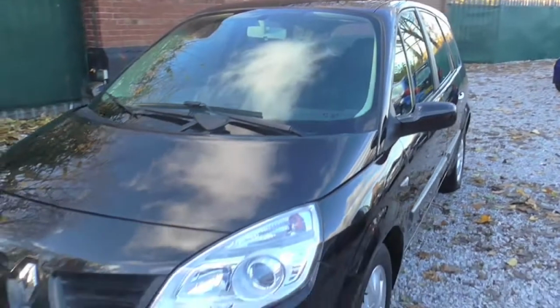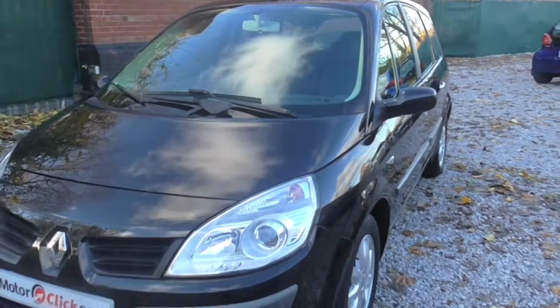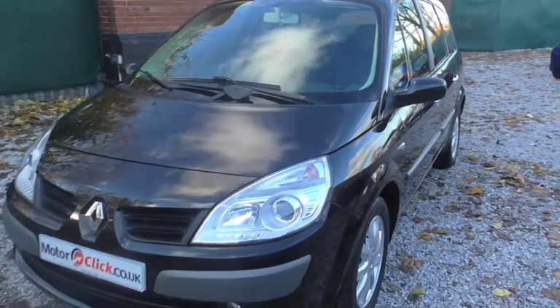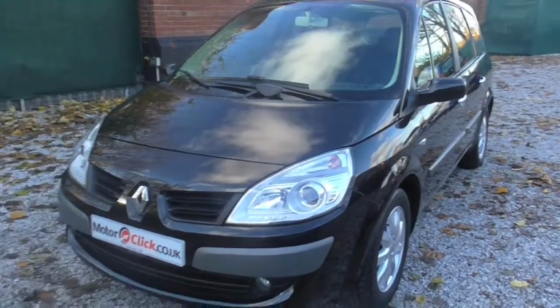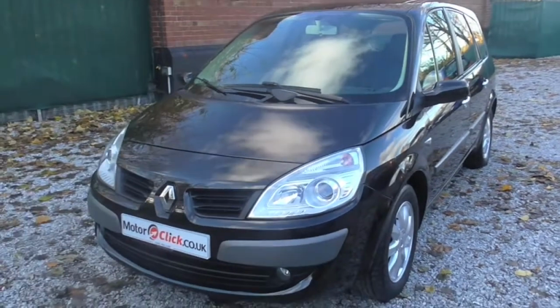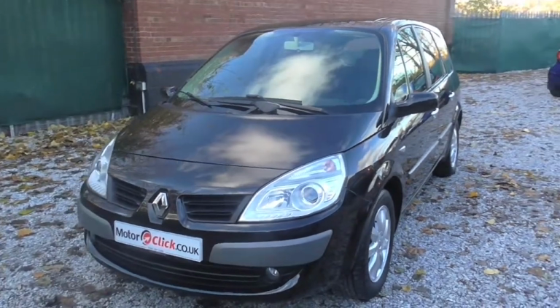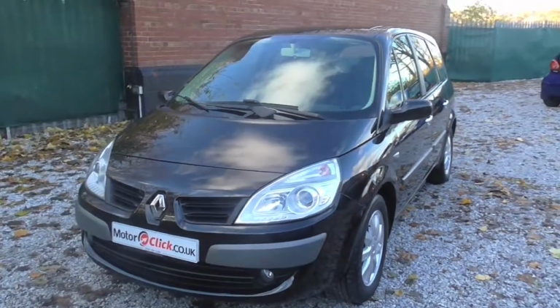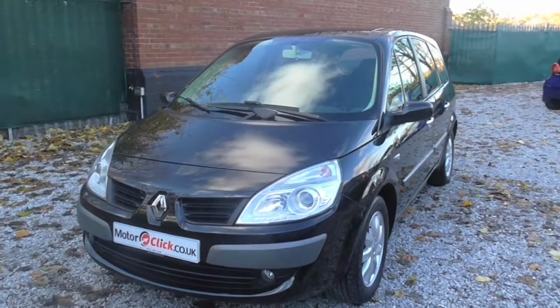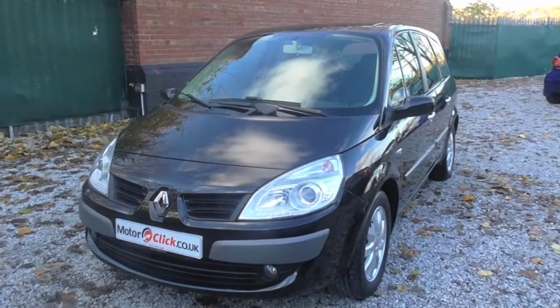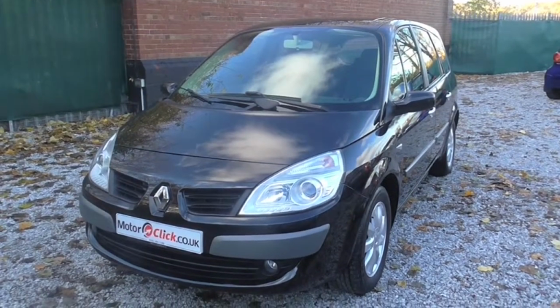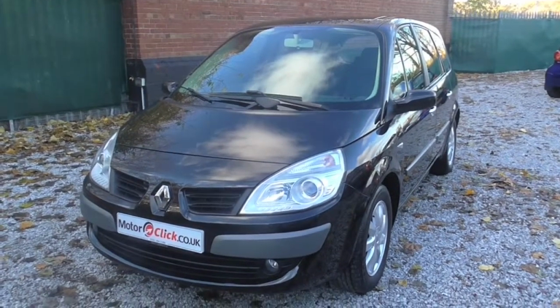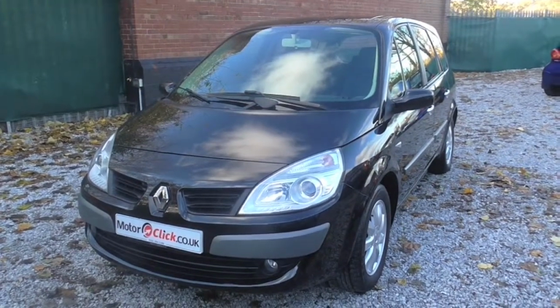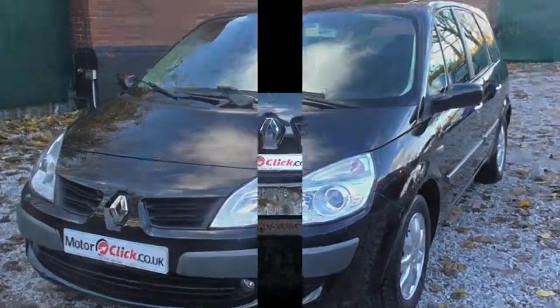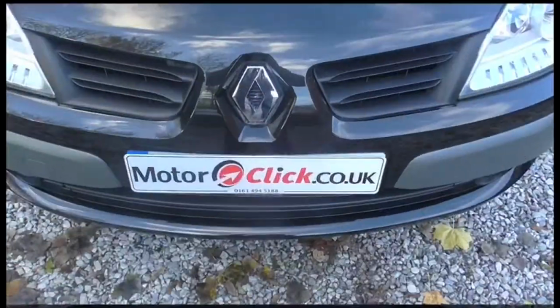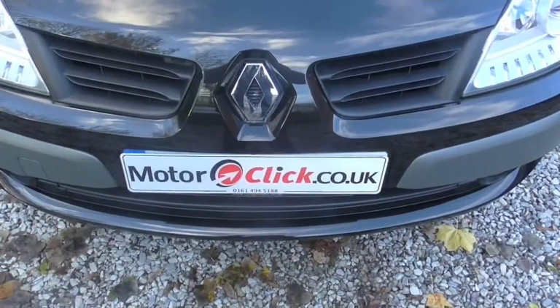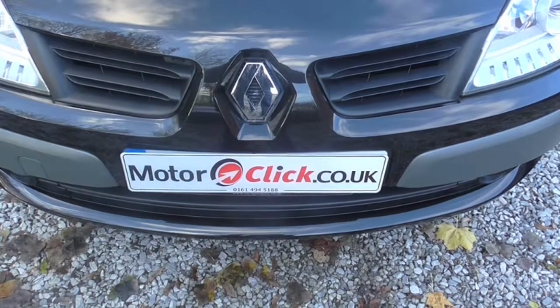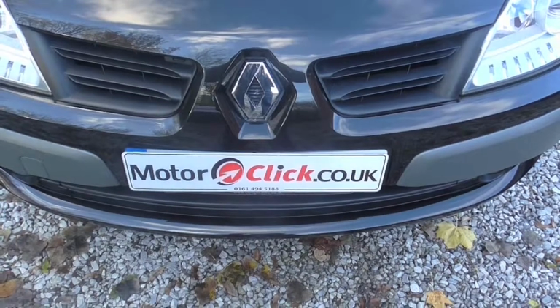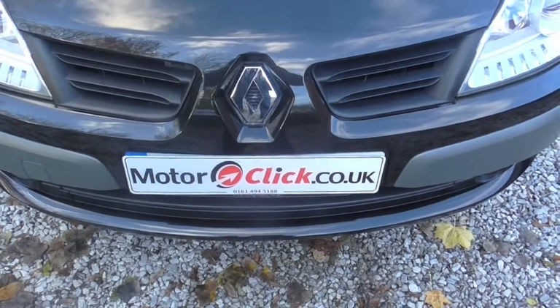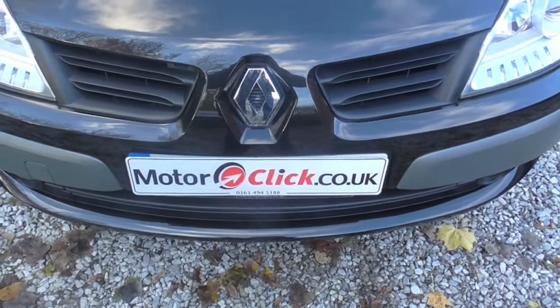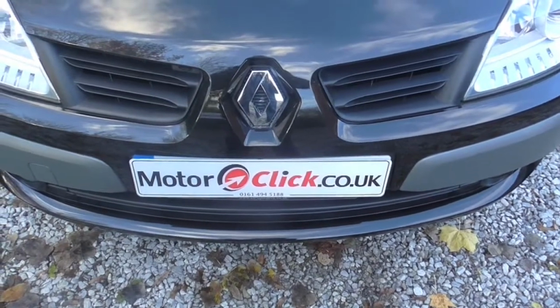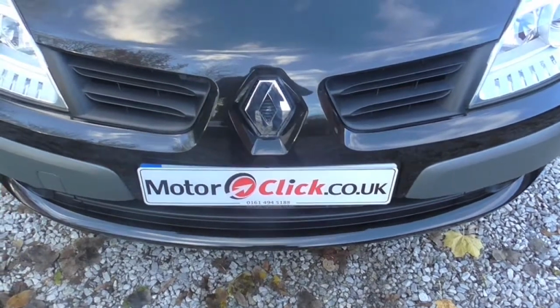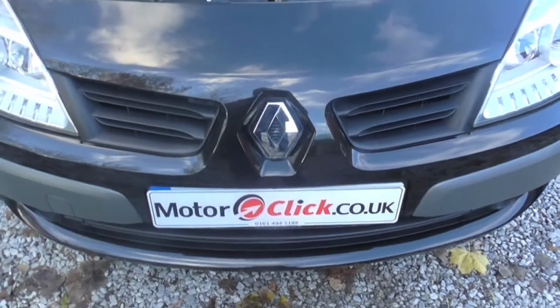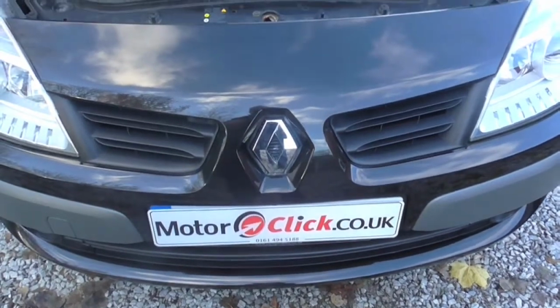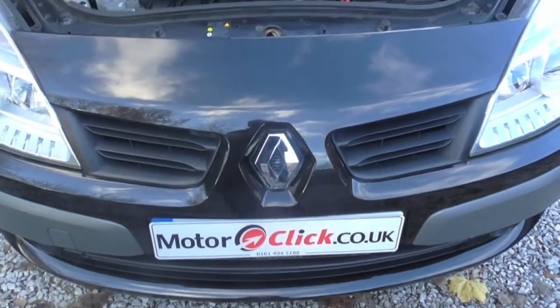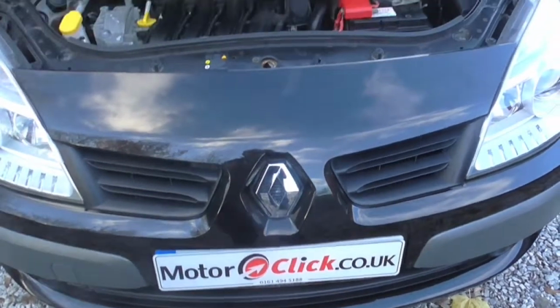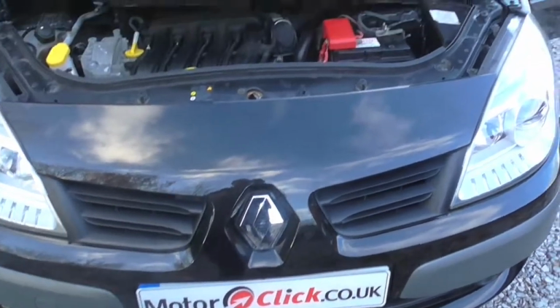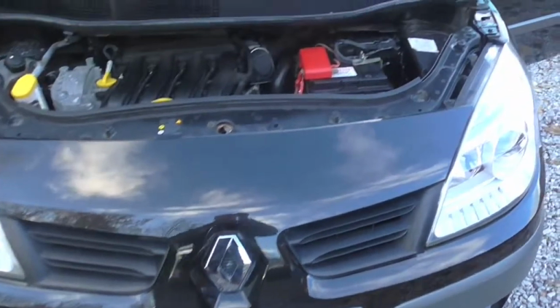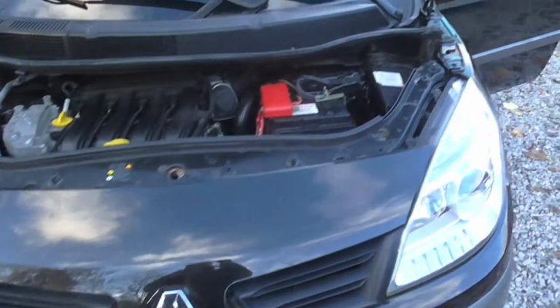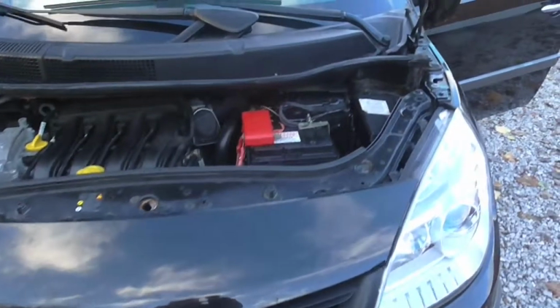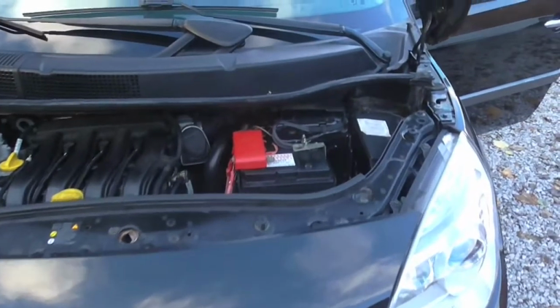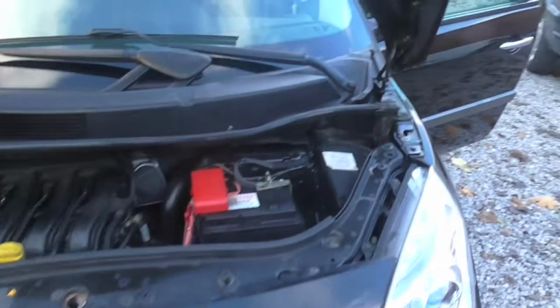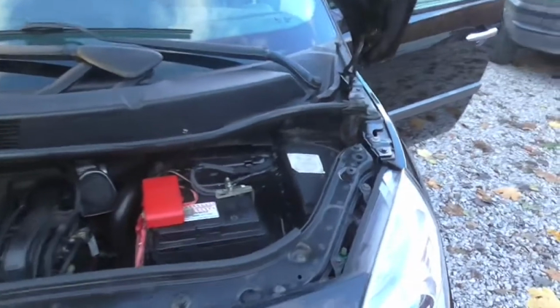Okay, so what I'll do now is take you into the inside of the car. Hi, Phil here again at MotorClick TV. I'm now going to present you the inside of the vehicle.